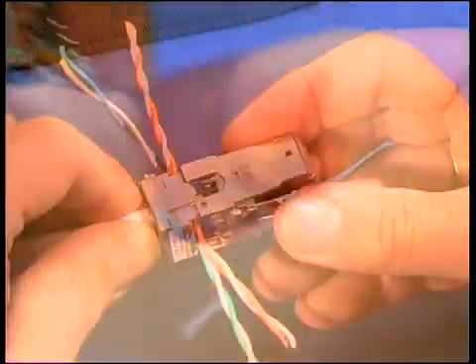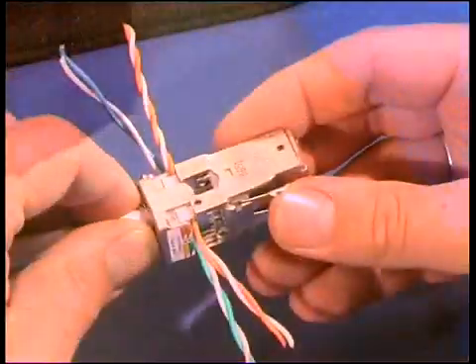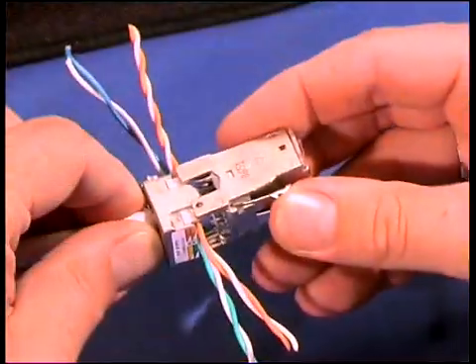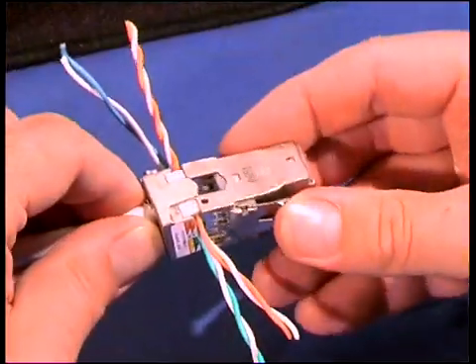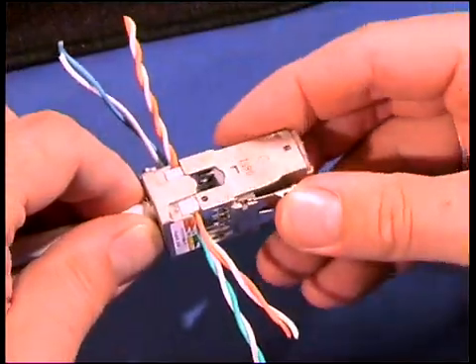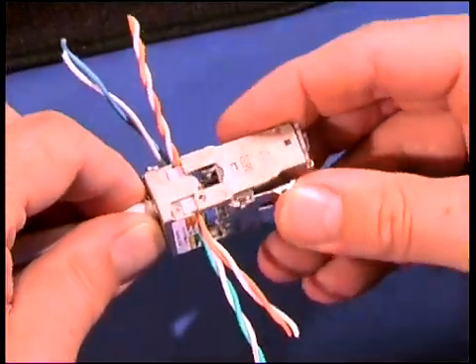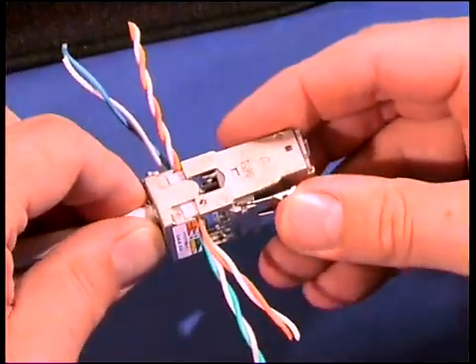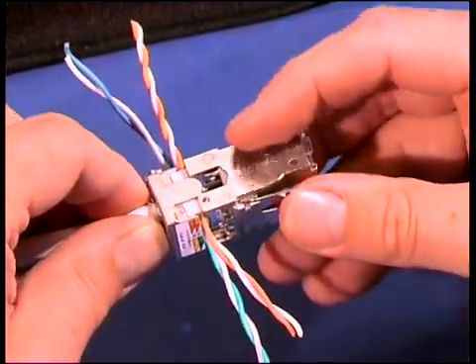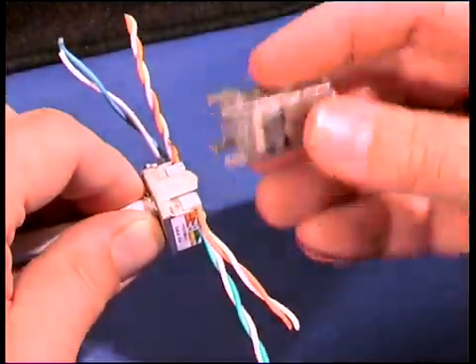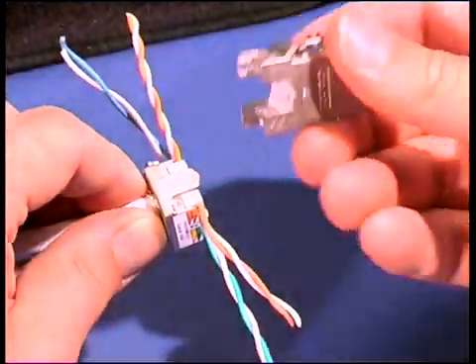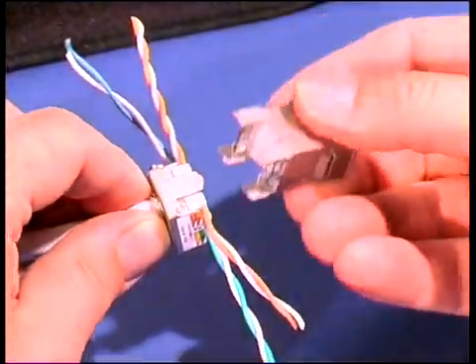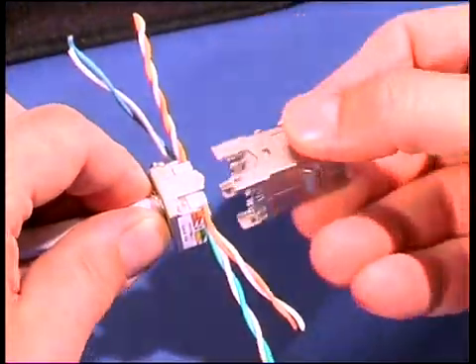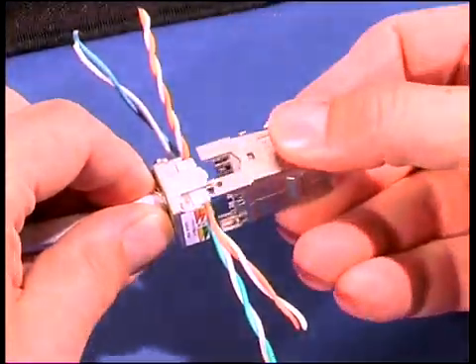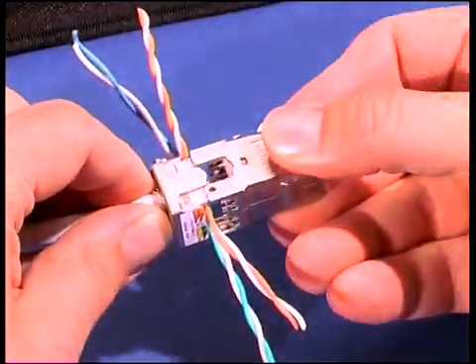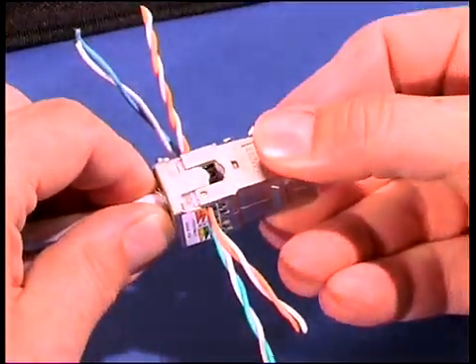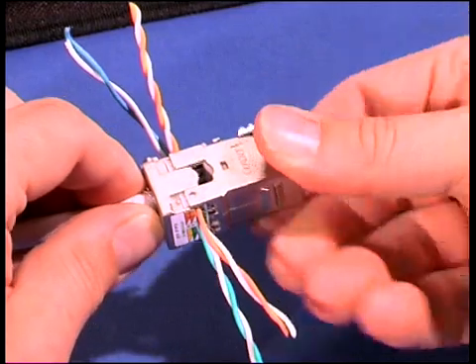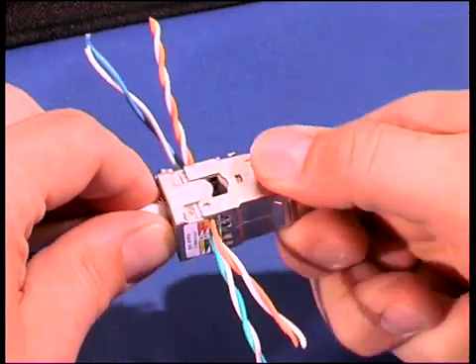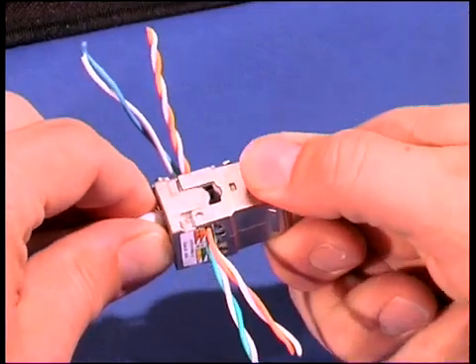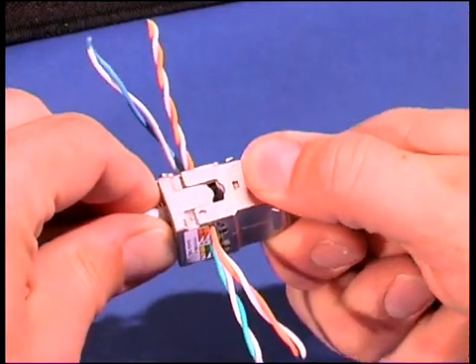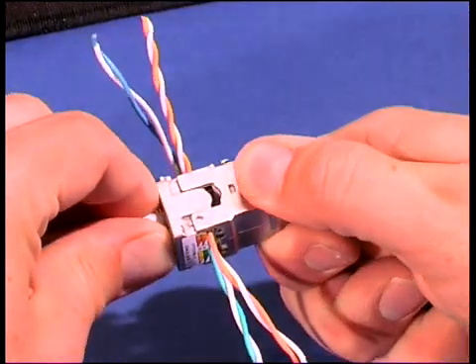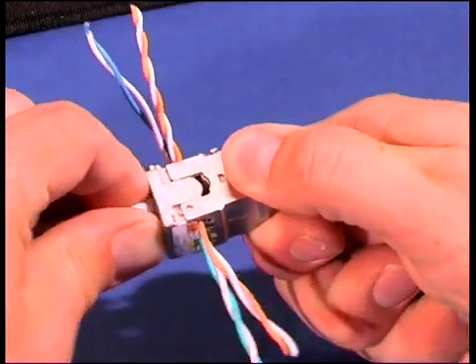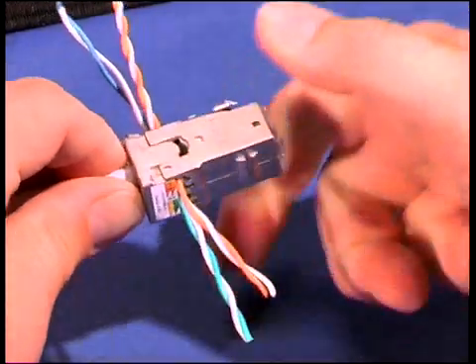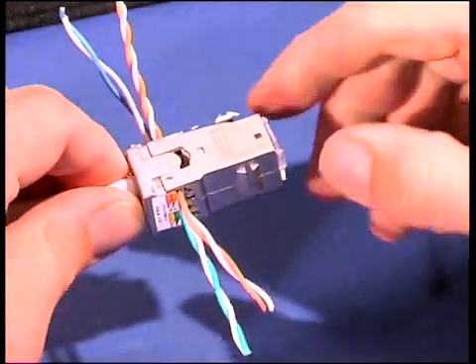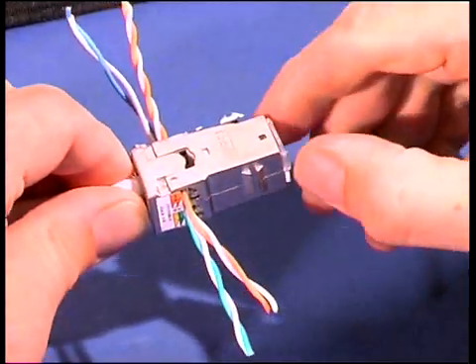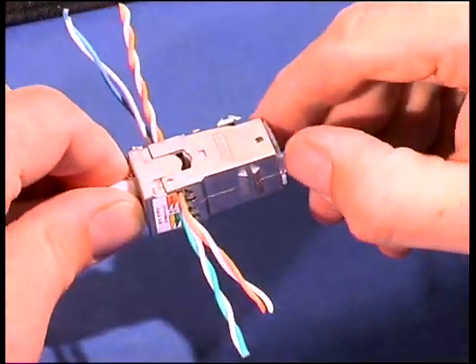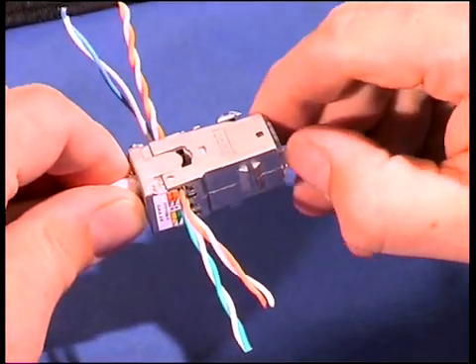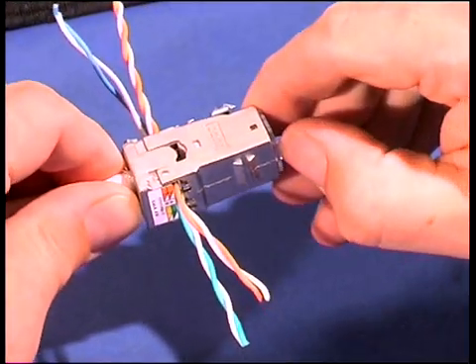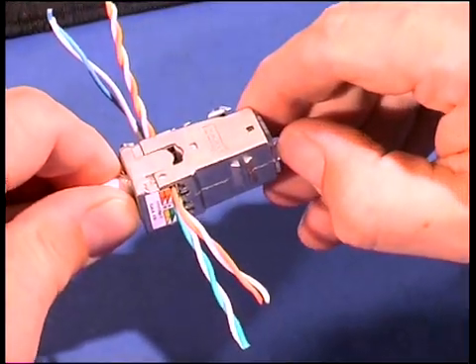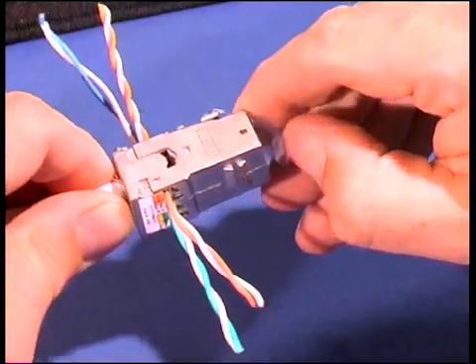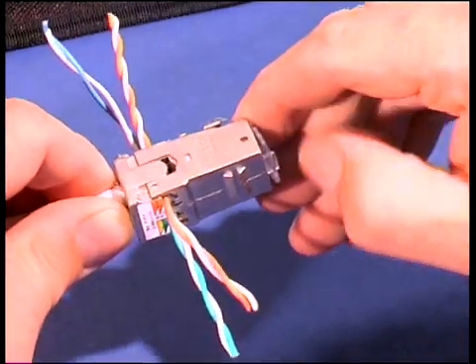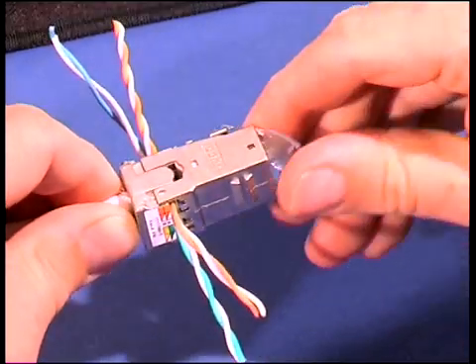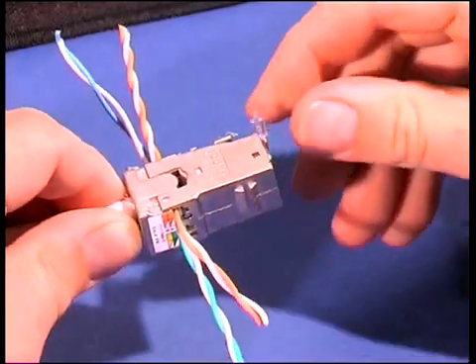Plug on the front part of the connector. Both parts are coded and fit only in one position. Open the dust cover.